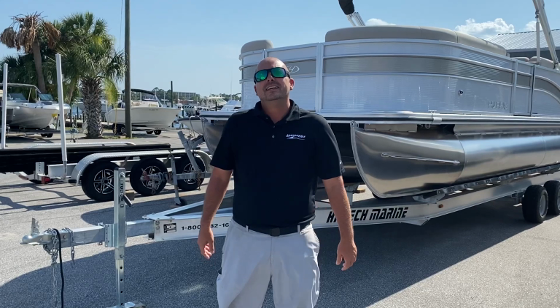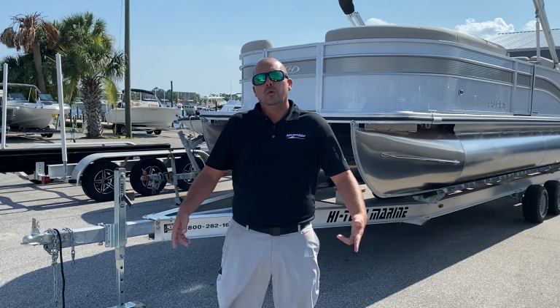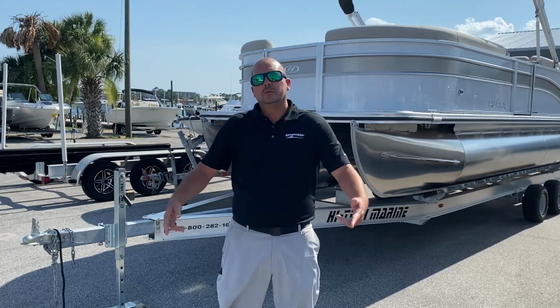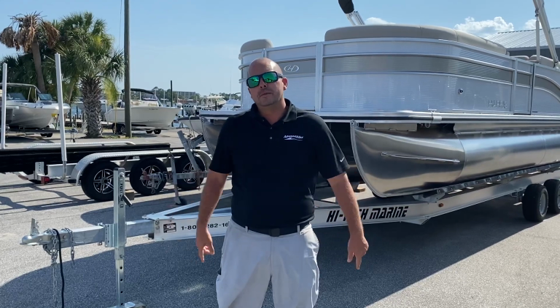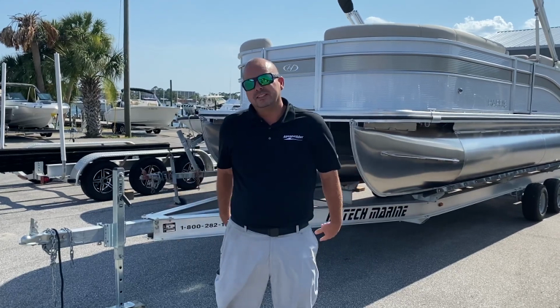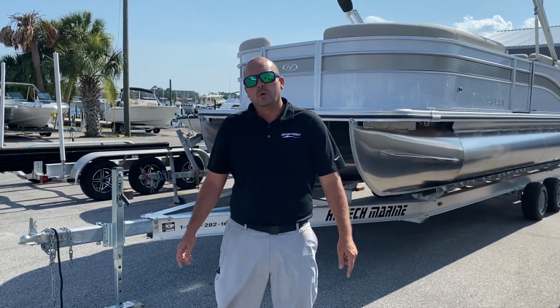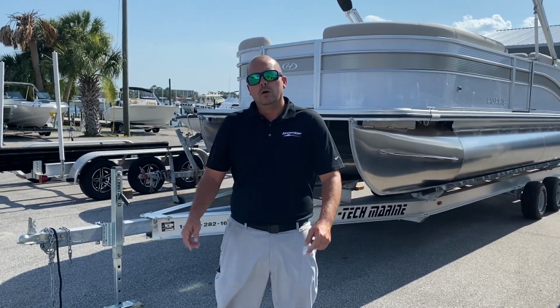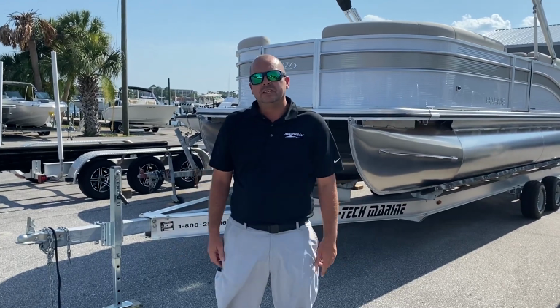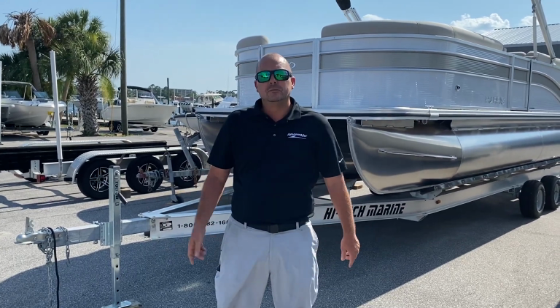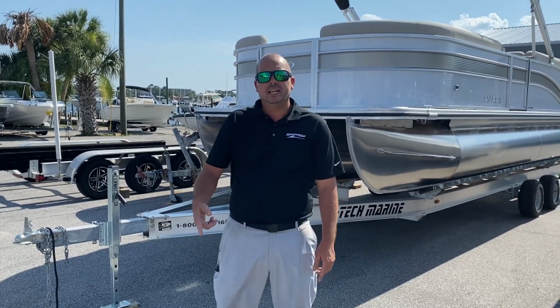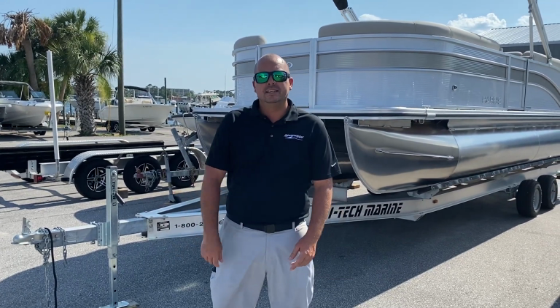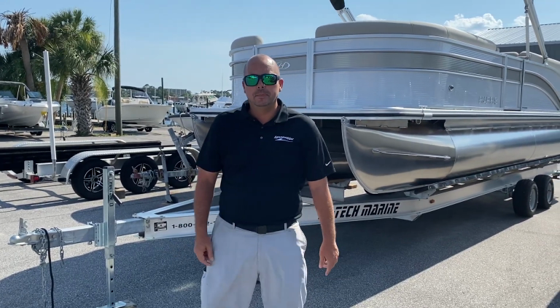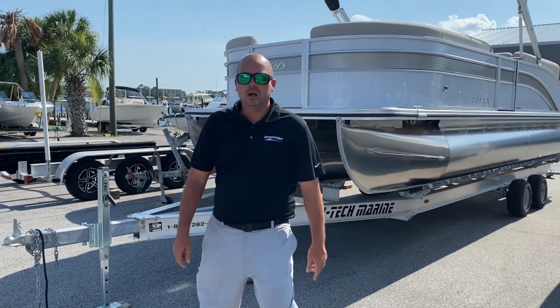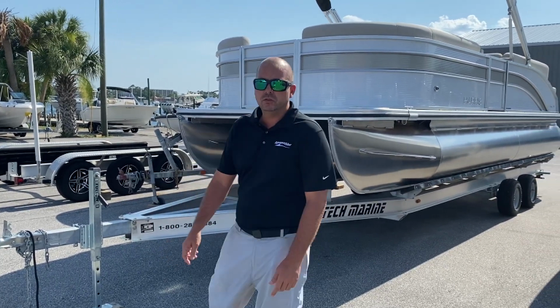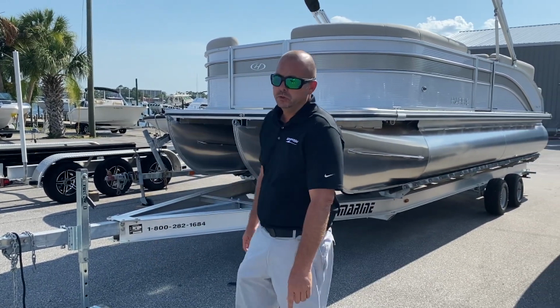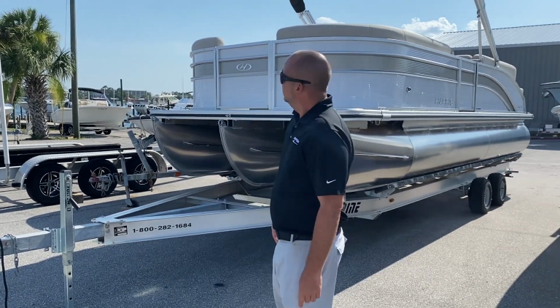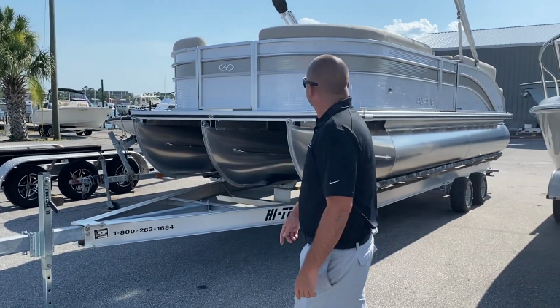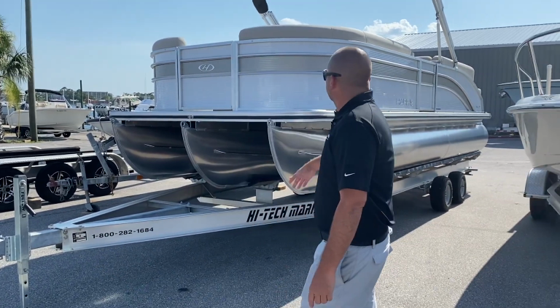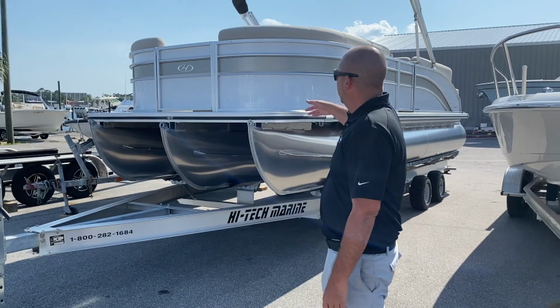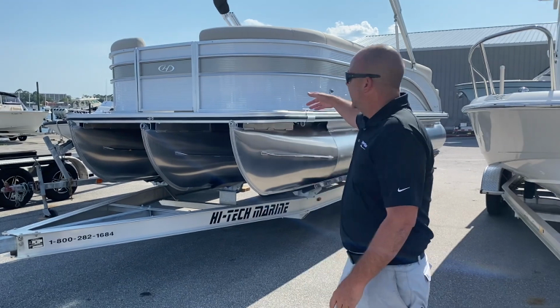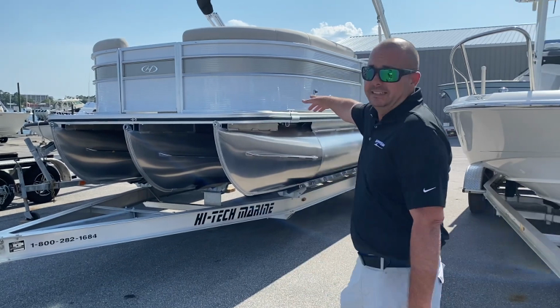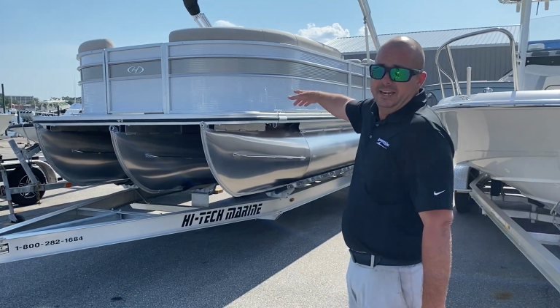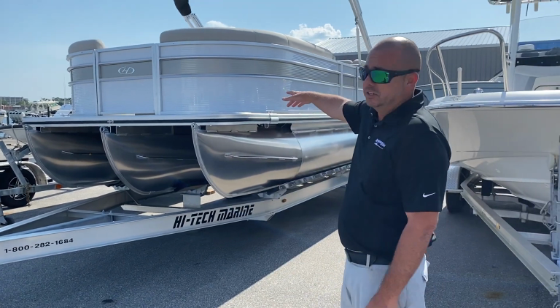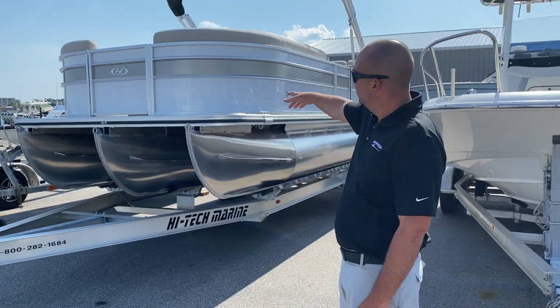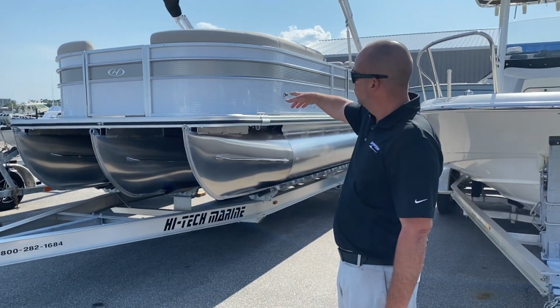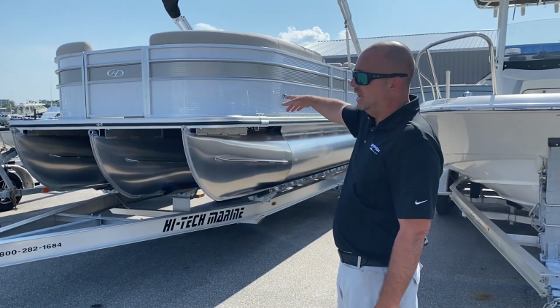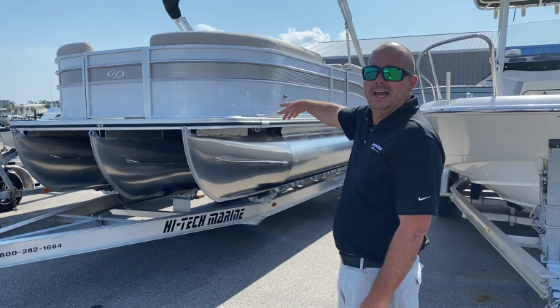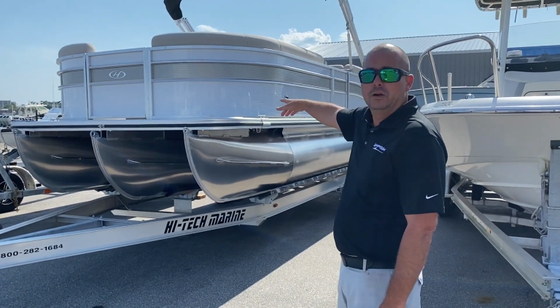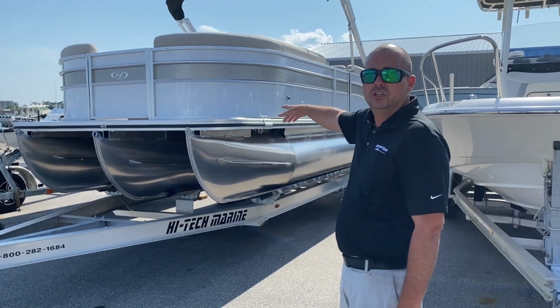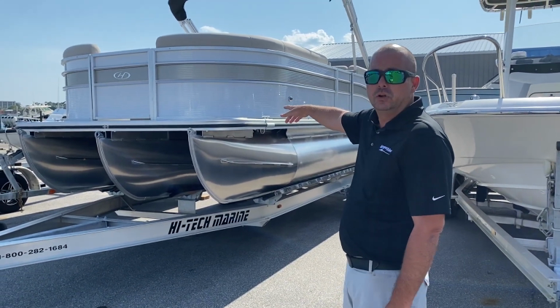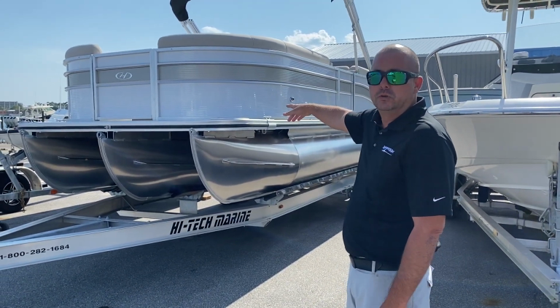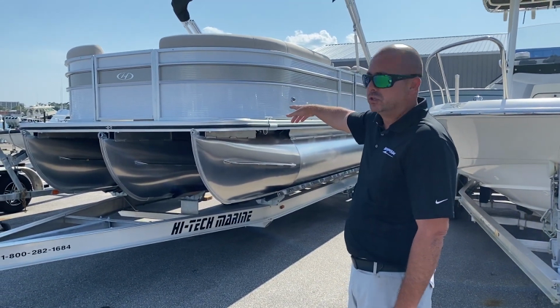Hello, welcome to Marine Max in Fort Walton Beach. I'm Jay and today I'm going to be walking you through a very nice new addition to our lot, a Harris 230 Cruiser.